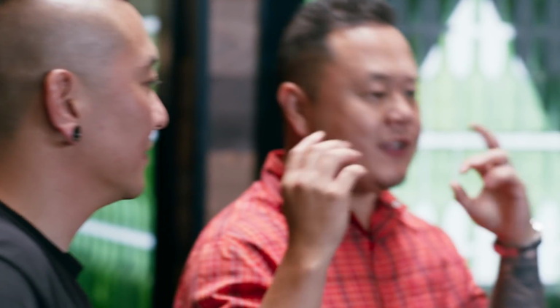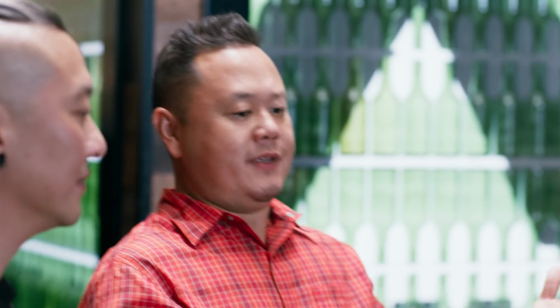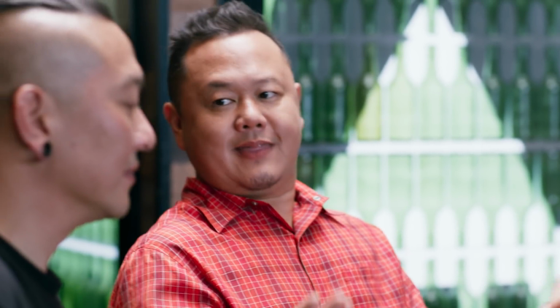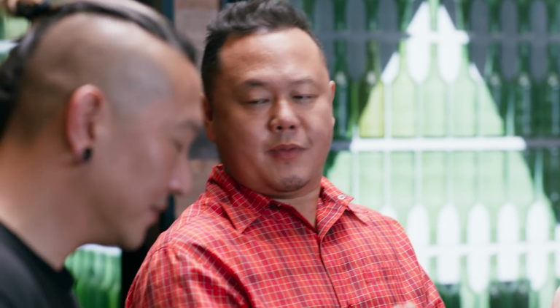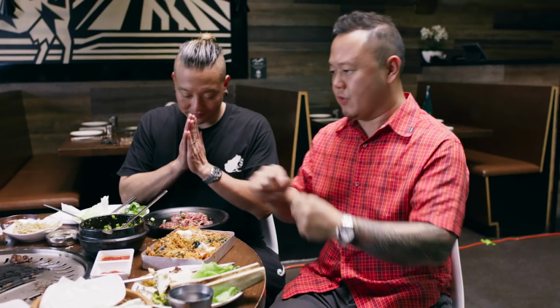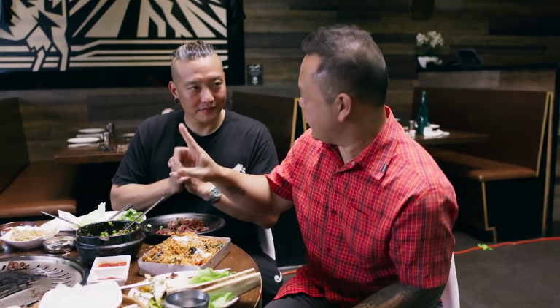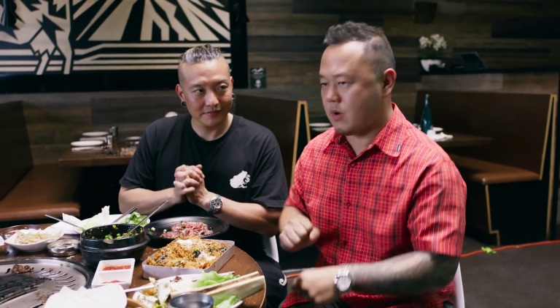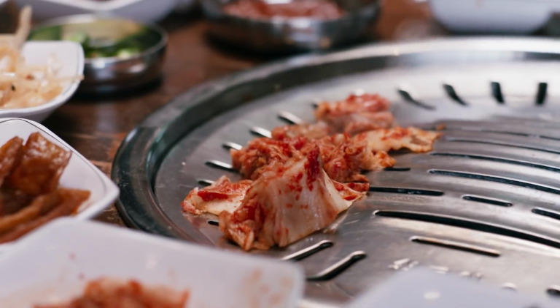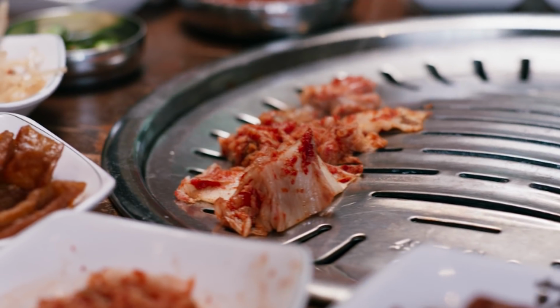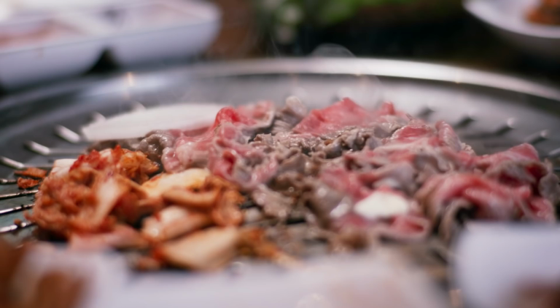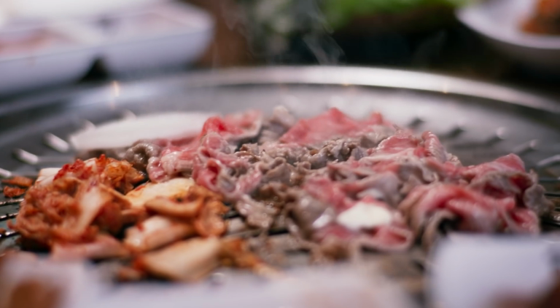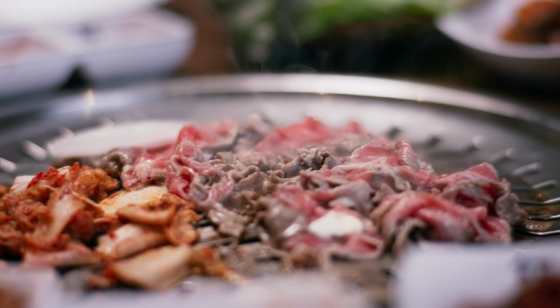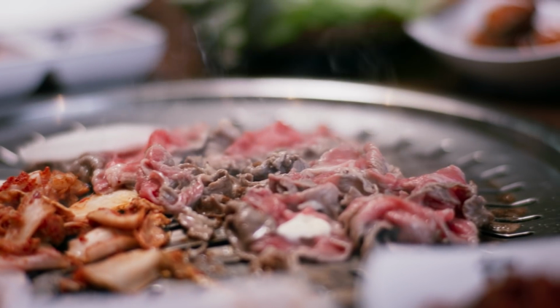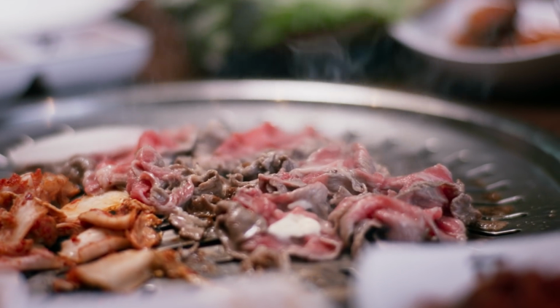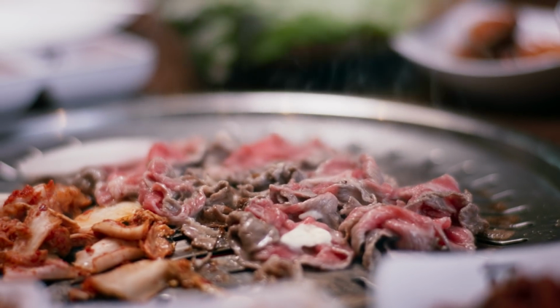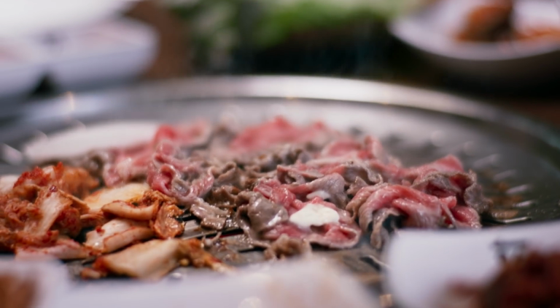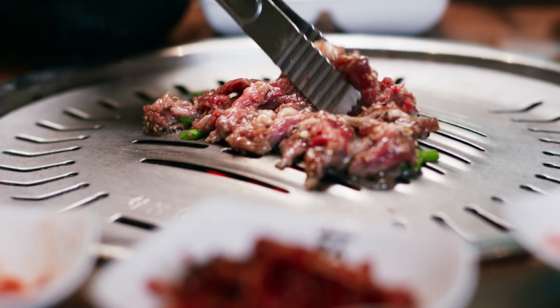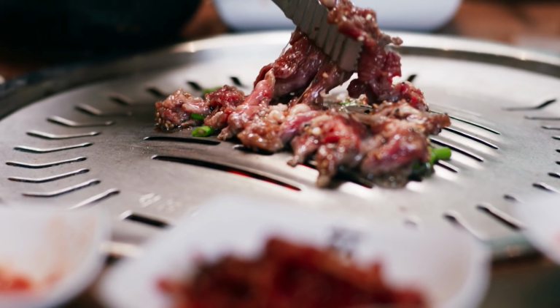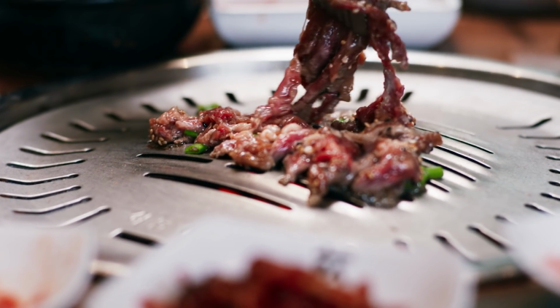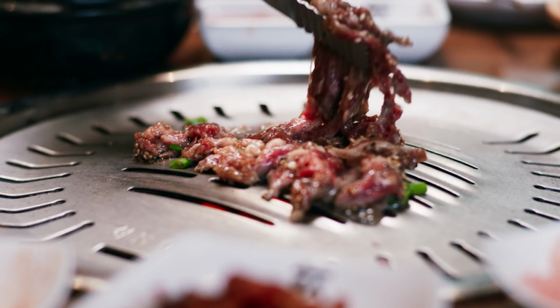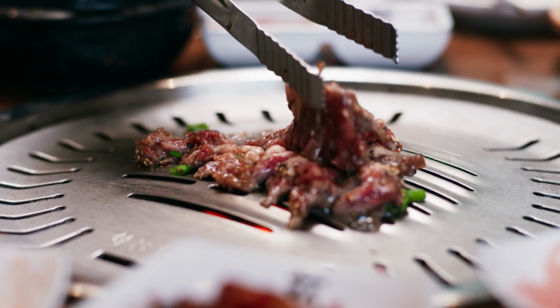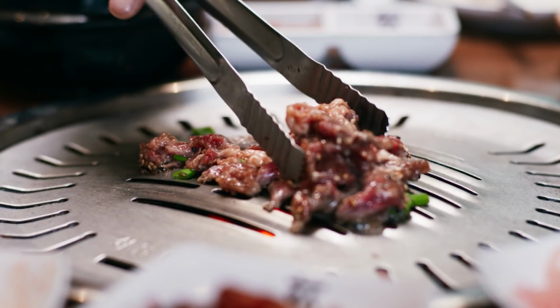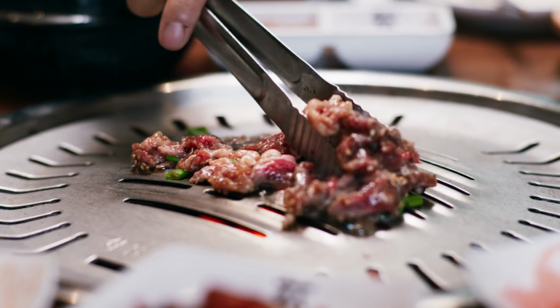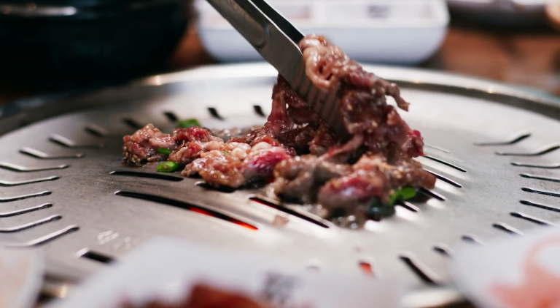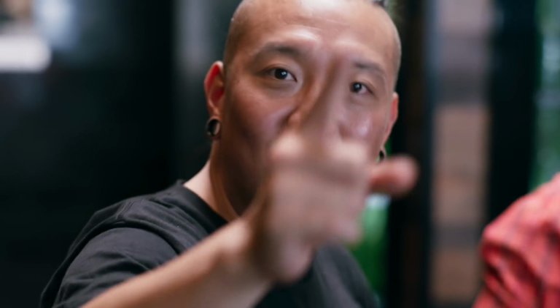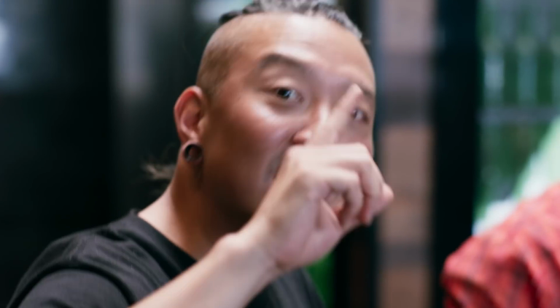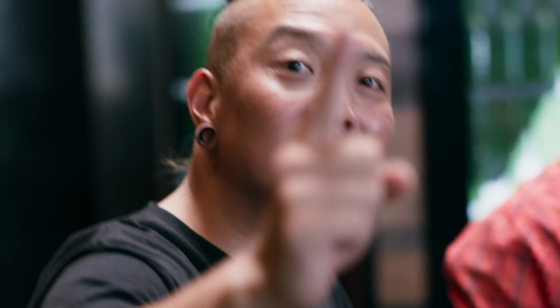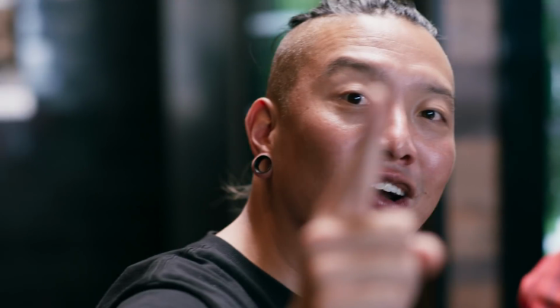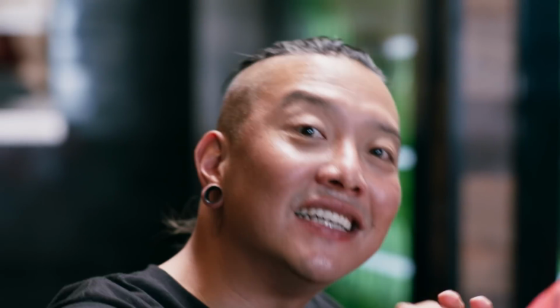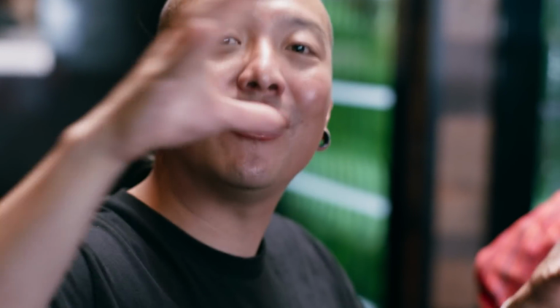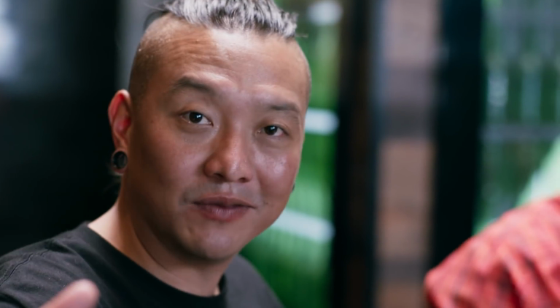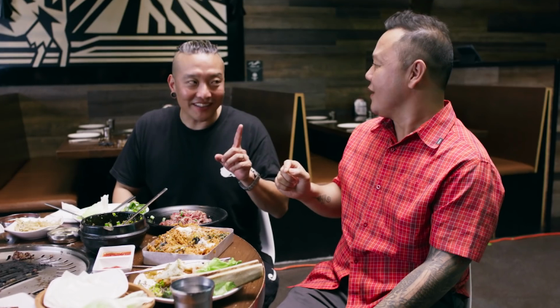You have enlightened me today. We have learned a few things: number one, banchan; number two, unmarinated meats; number three, marinated meats and all the side dishes. Soju is the number one selling alcohol in the entire world.